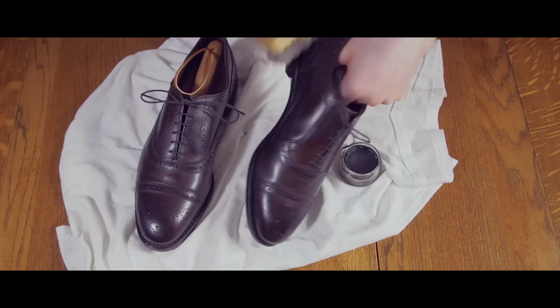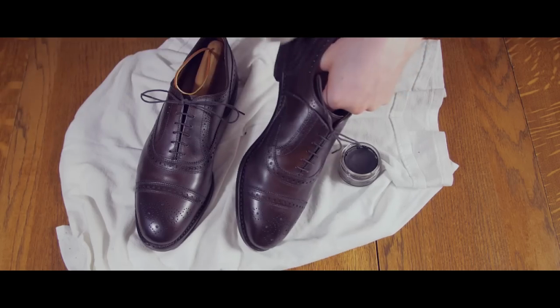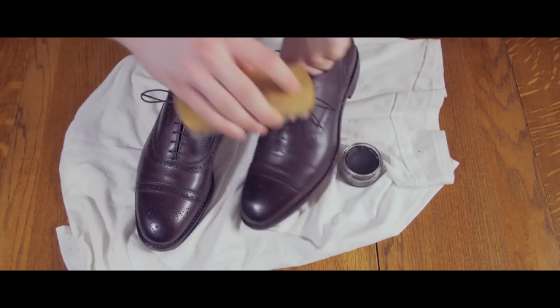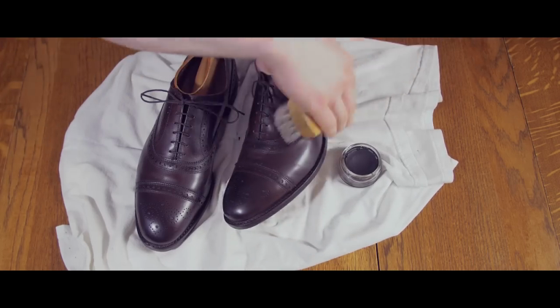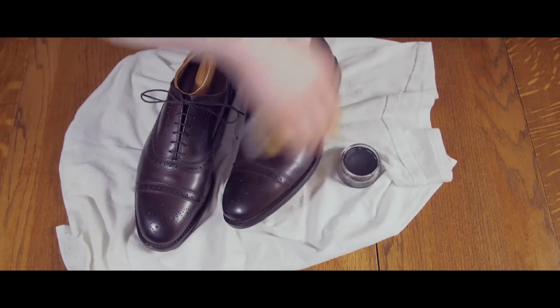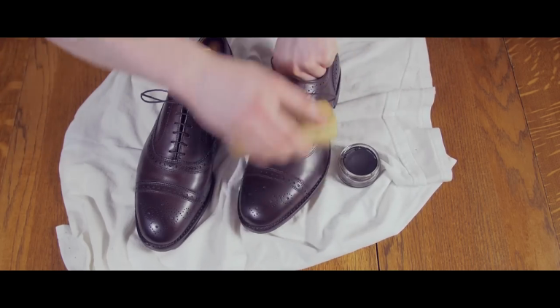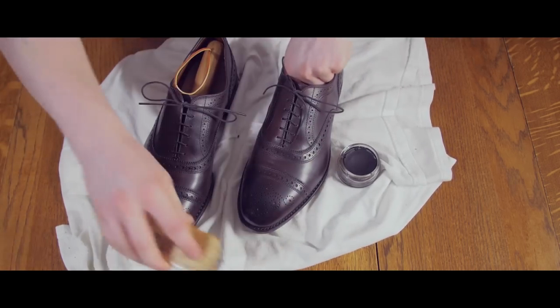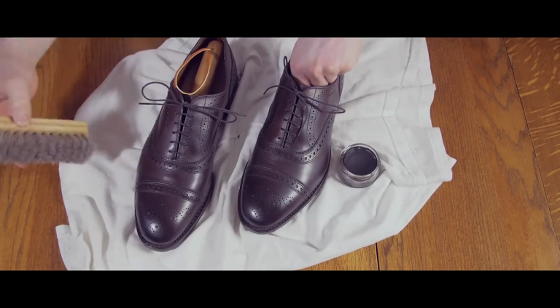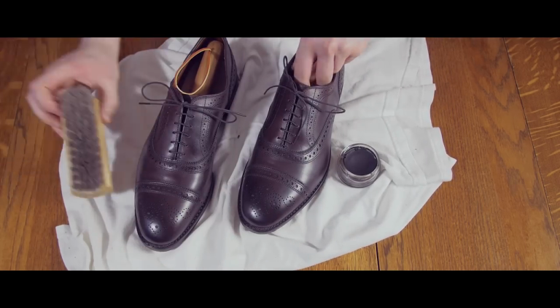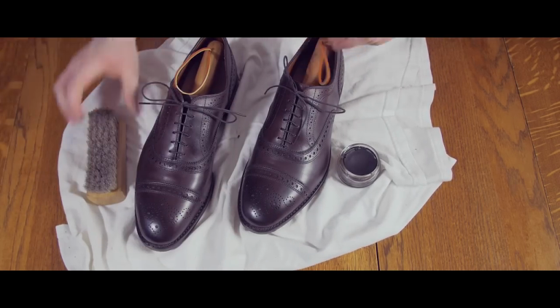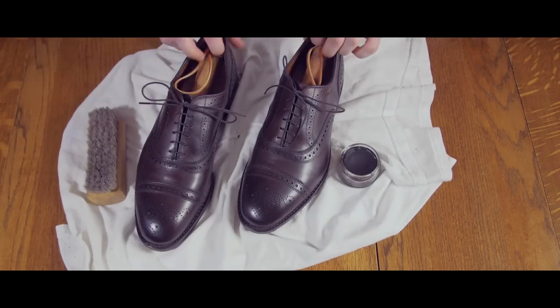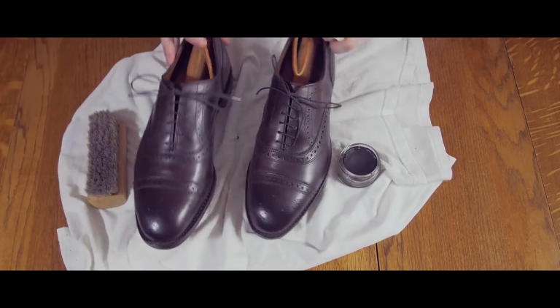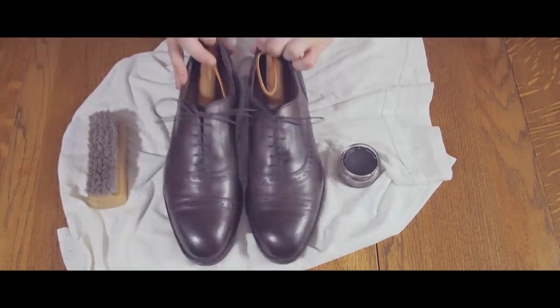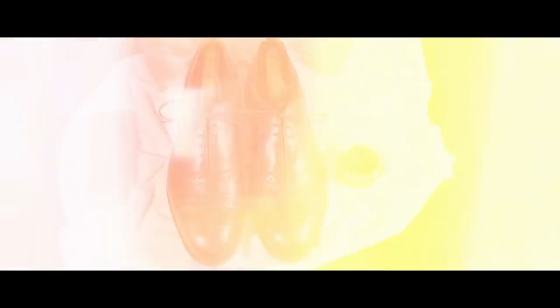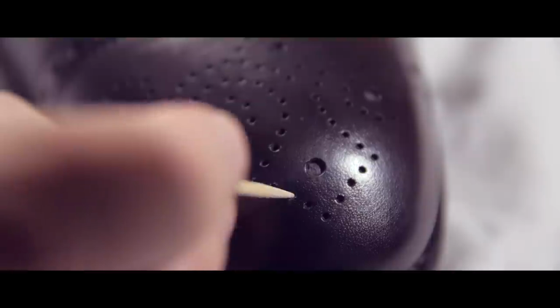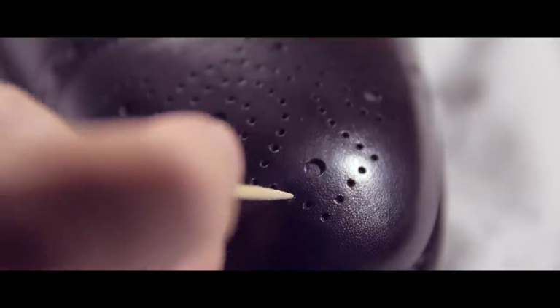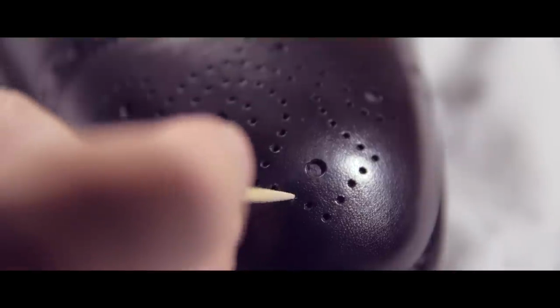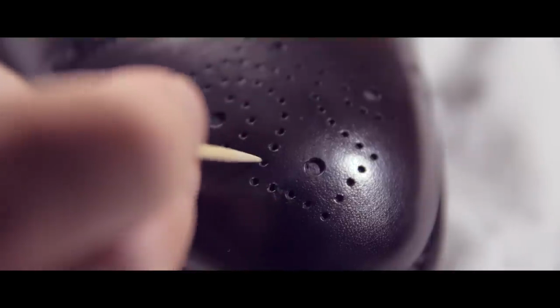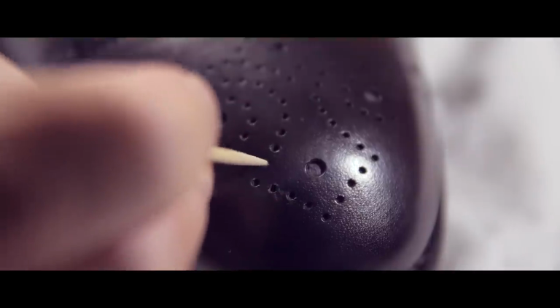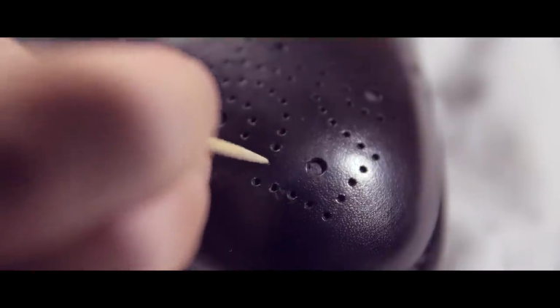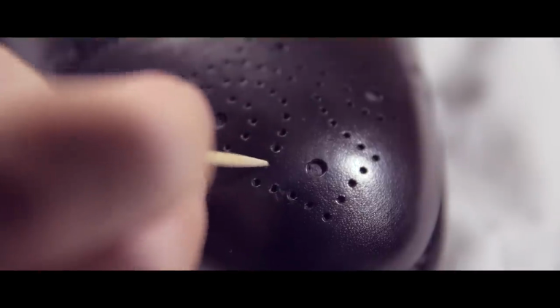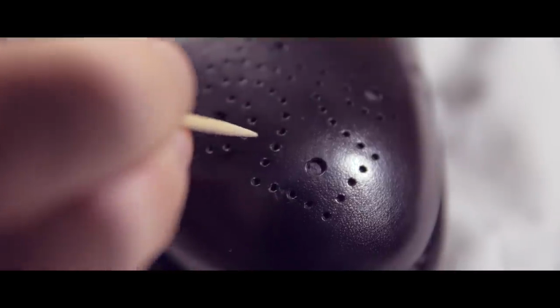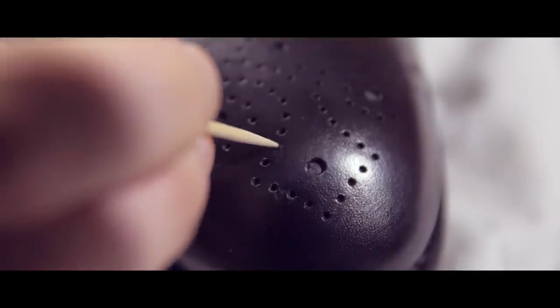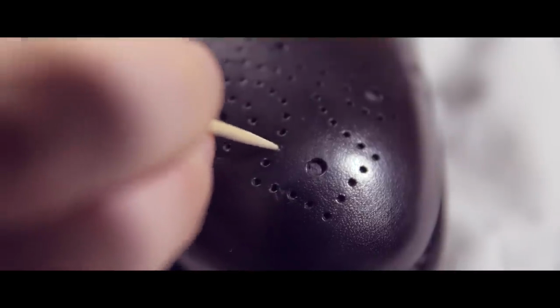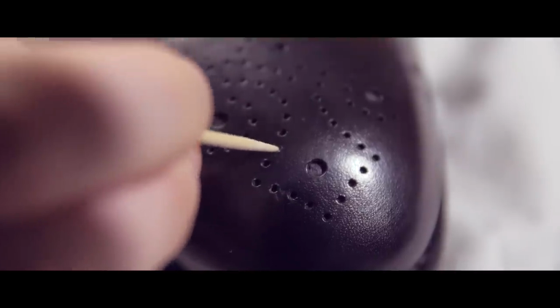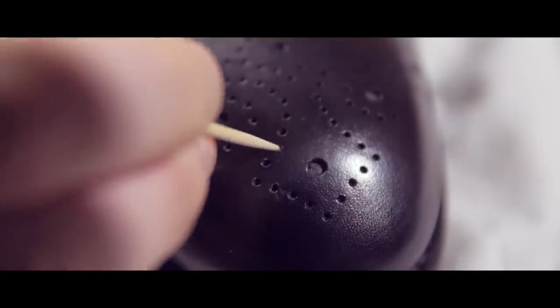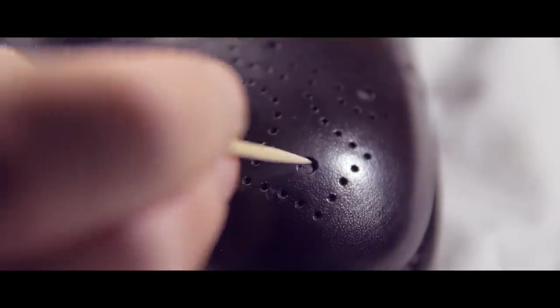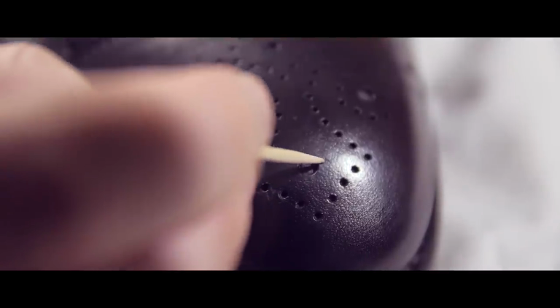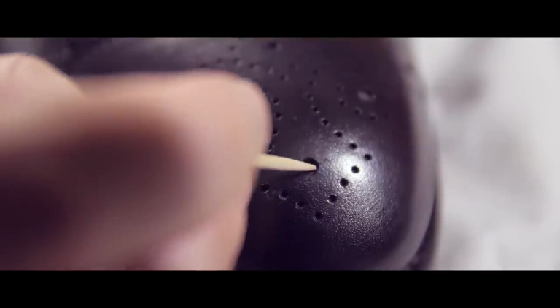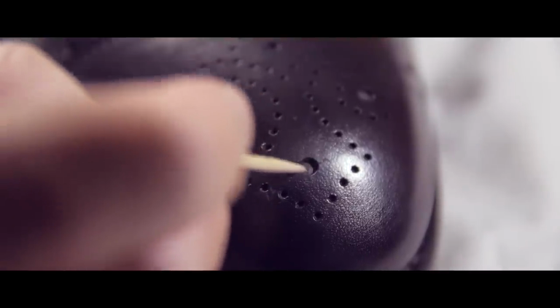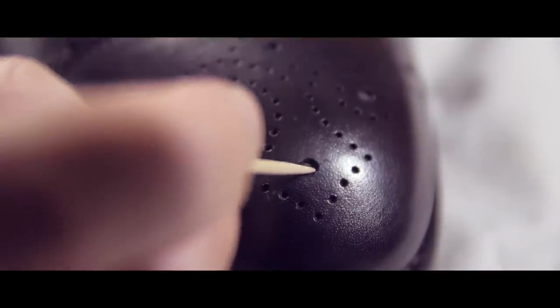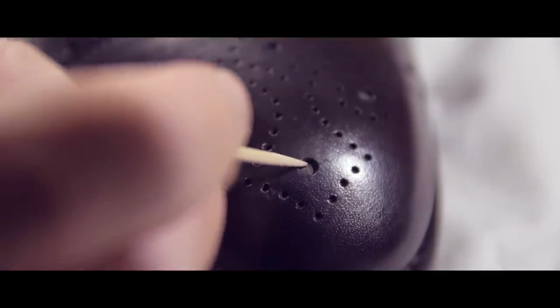Repeat the process for the second shoe and you are finished. Pro tip: if you're shining brogue shoes and get some polish trapped in the holes, use a toothpick to easily clean out the polish.